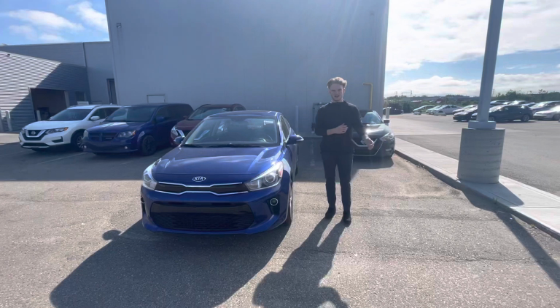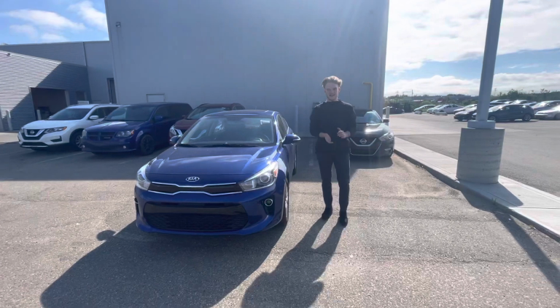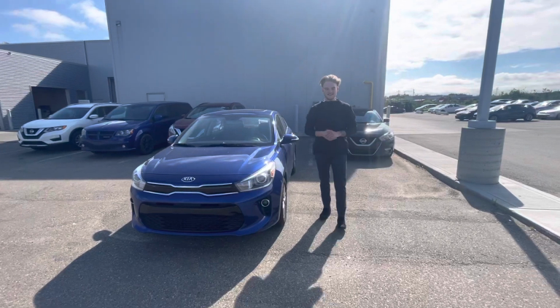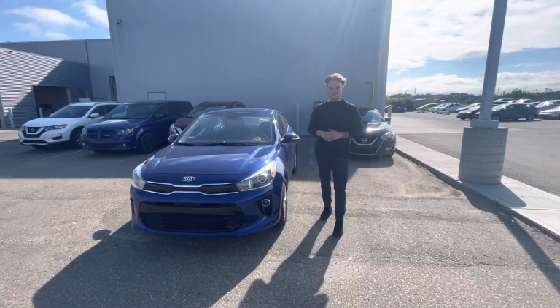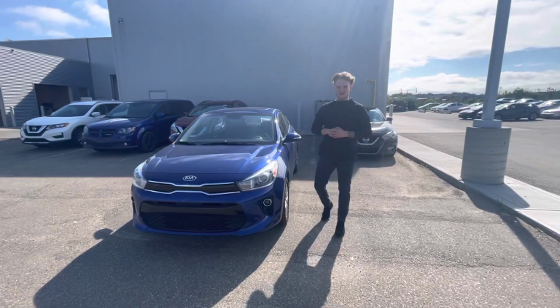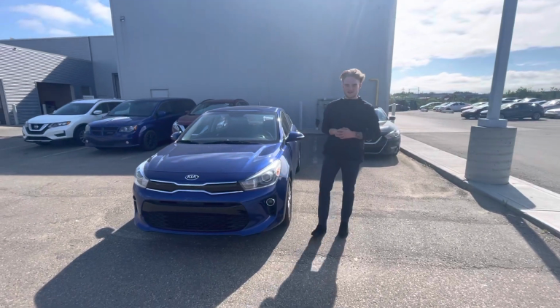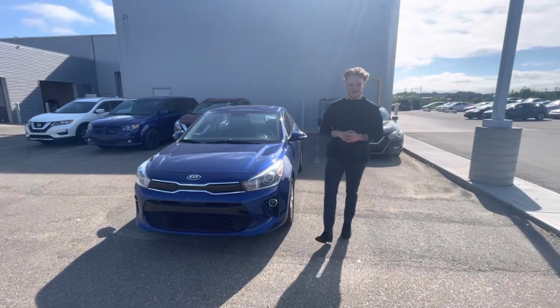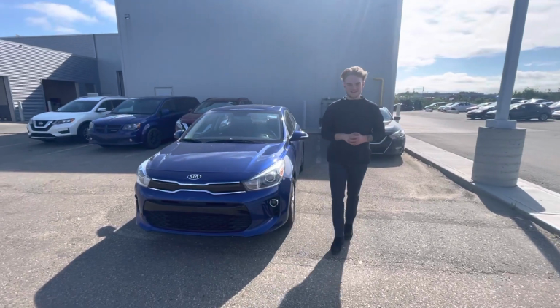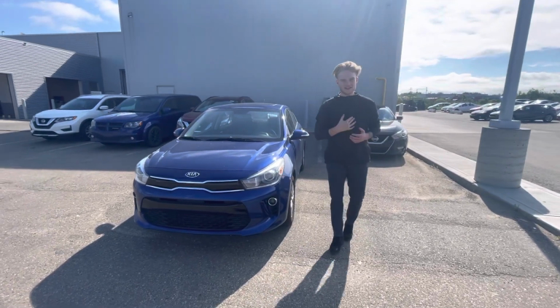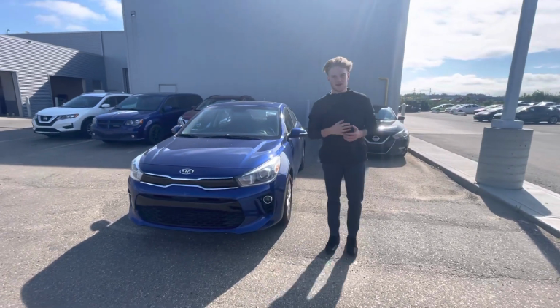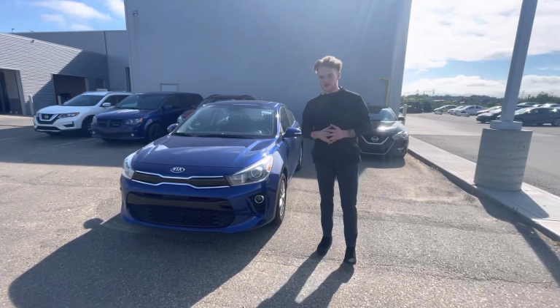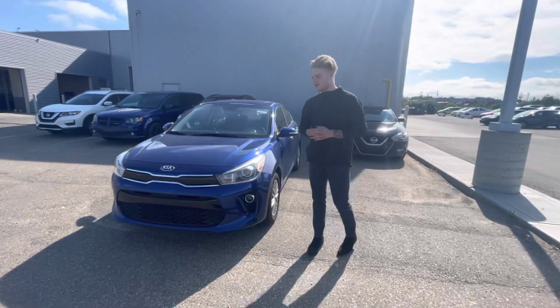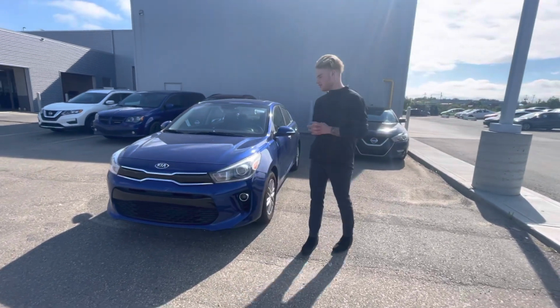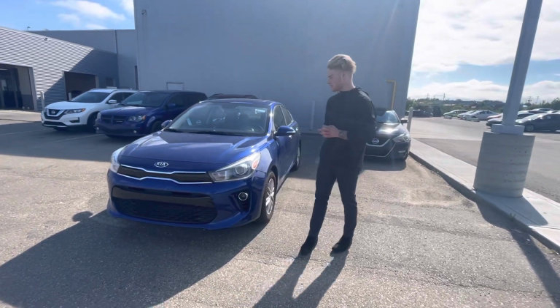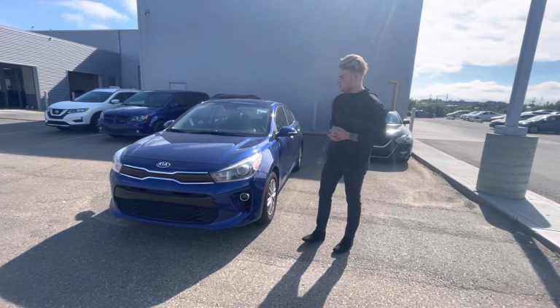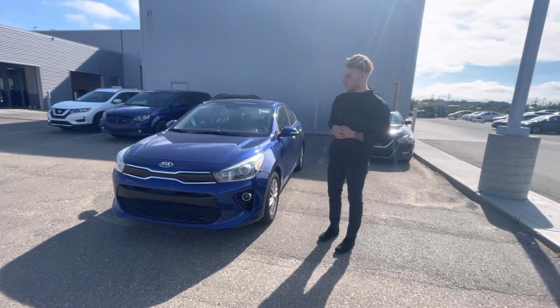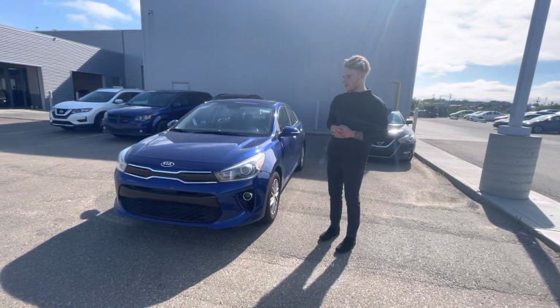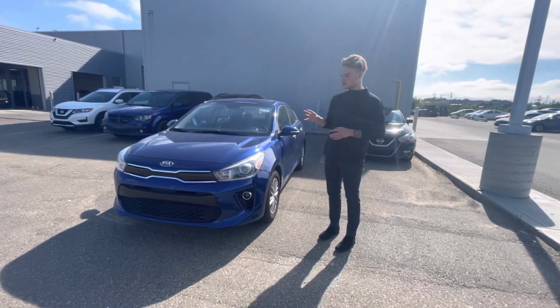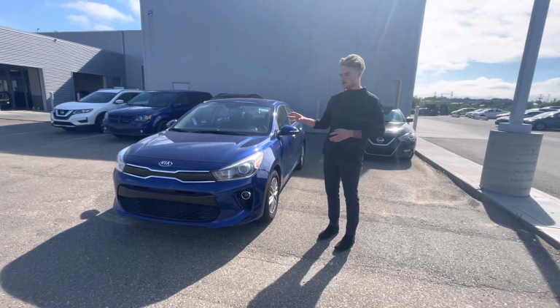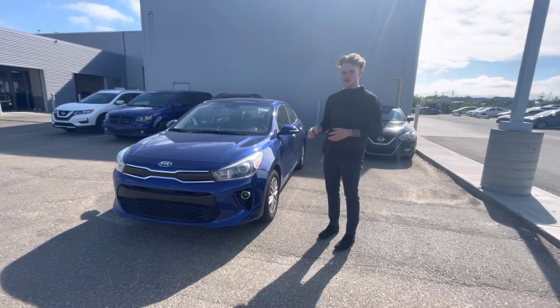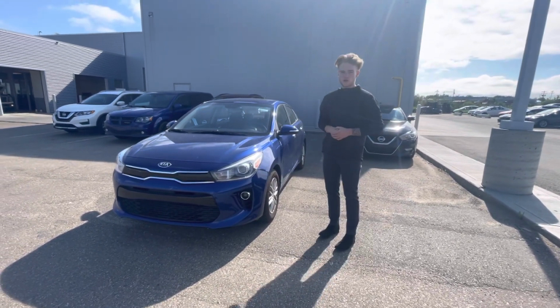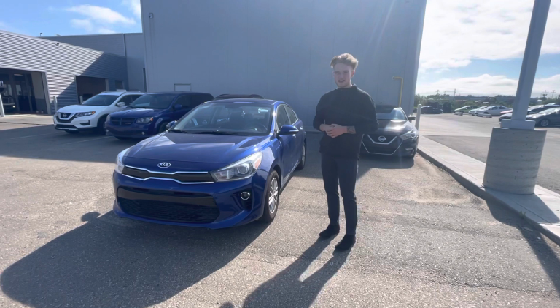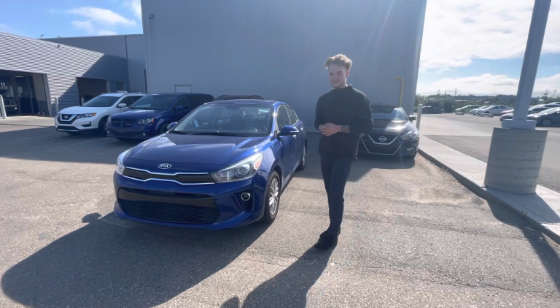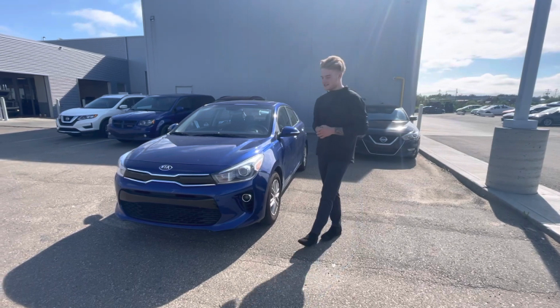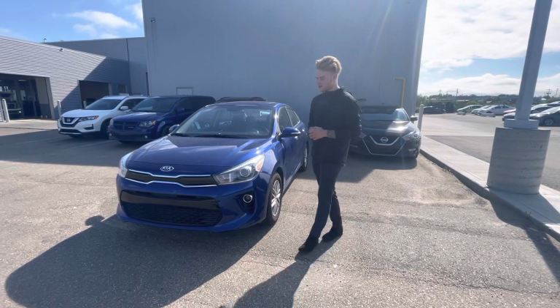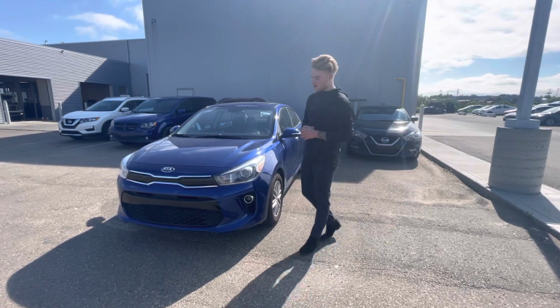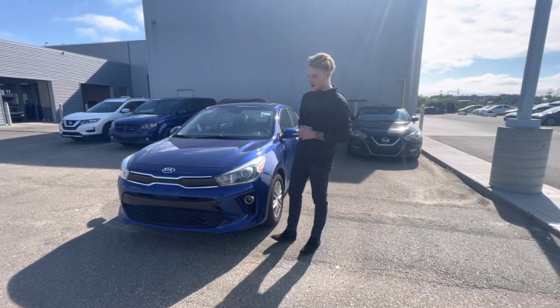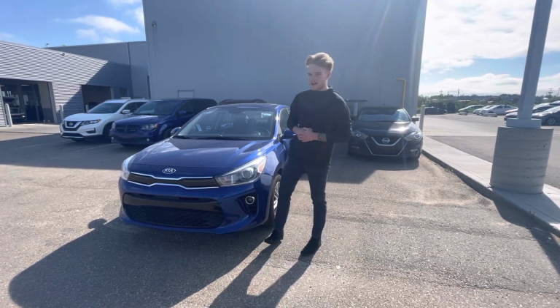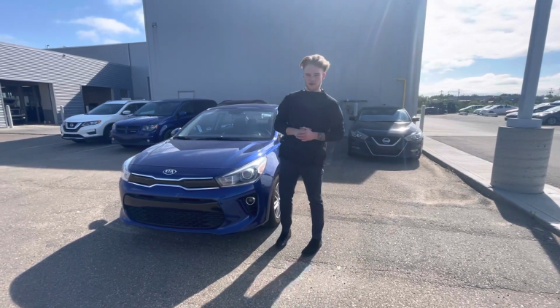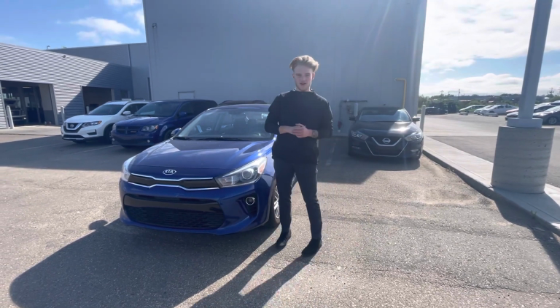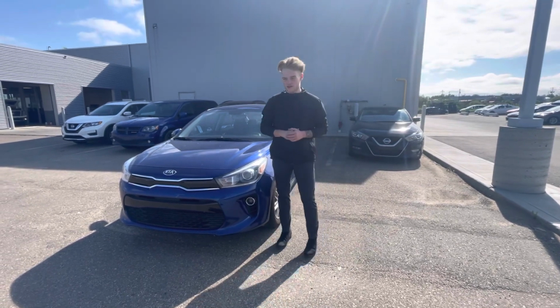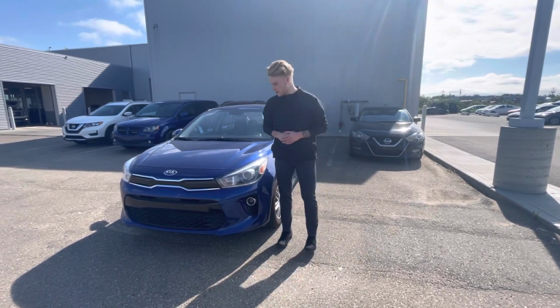Hey Oasis, Blair here with LA Nissan. I just want to go ahead and make a quick video and get you a better look at this gorgeous 2019 Kia Rio that I have on my lot here for you.